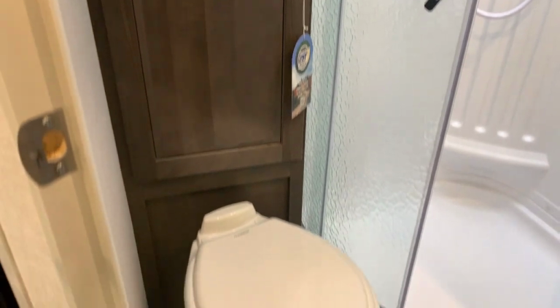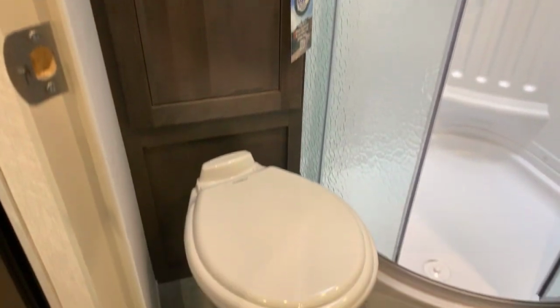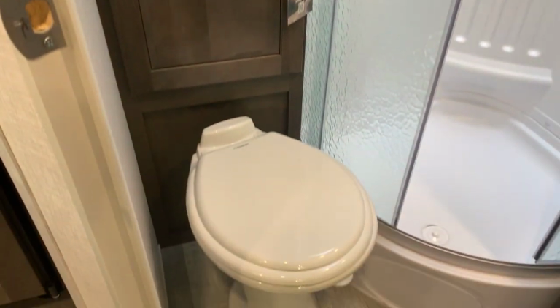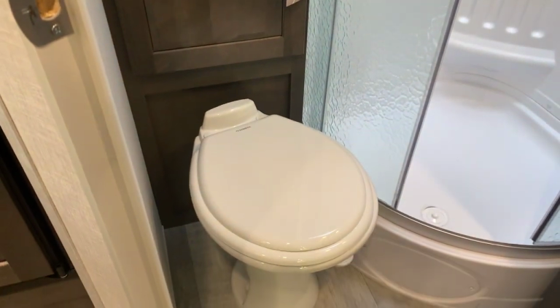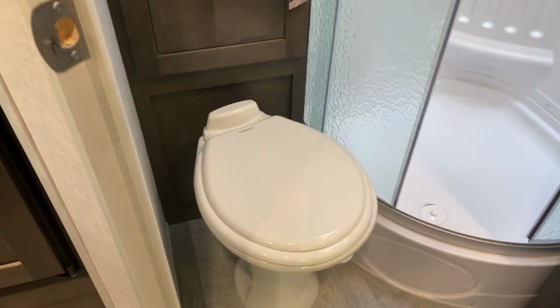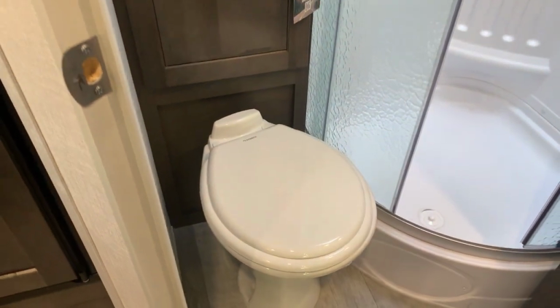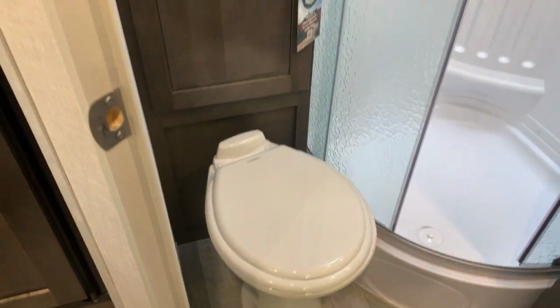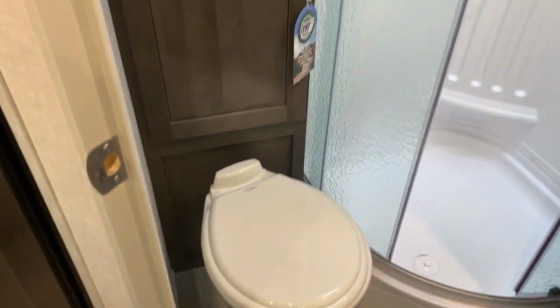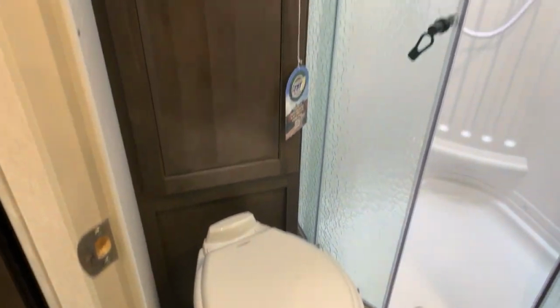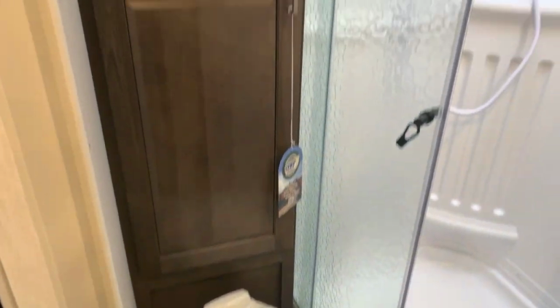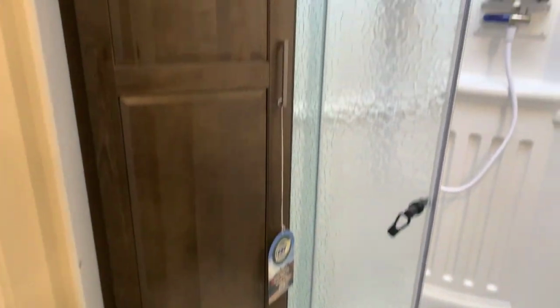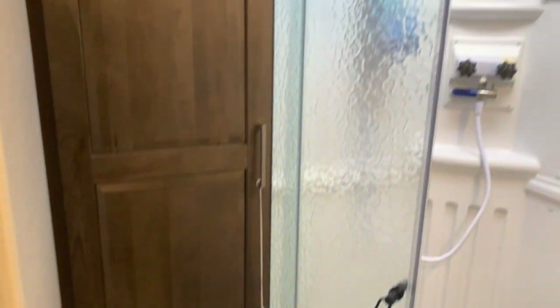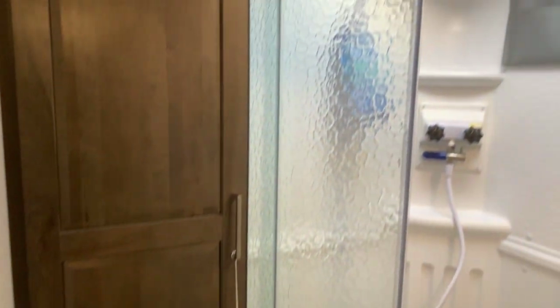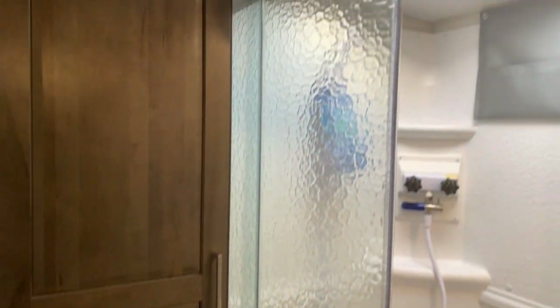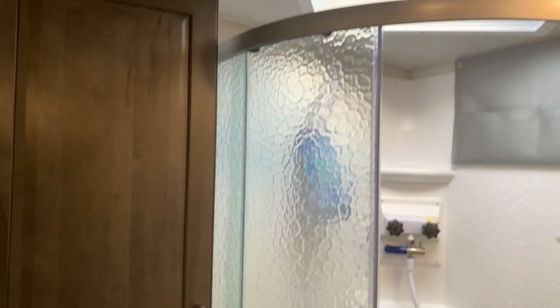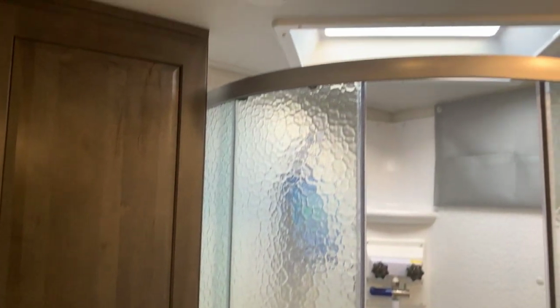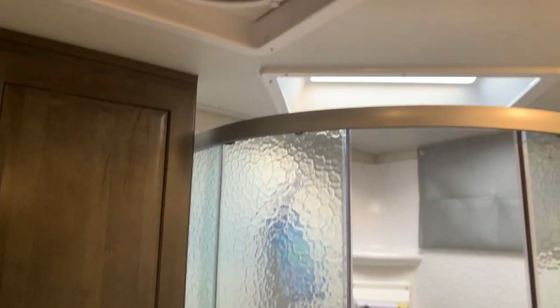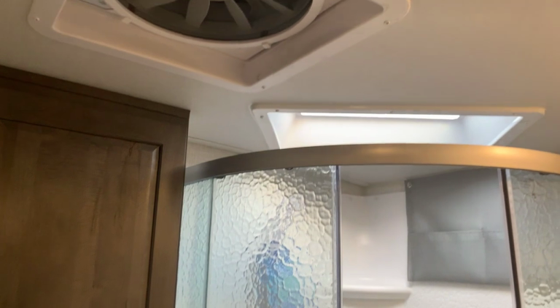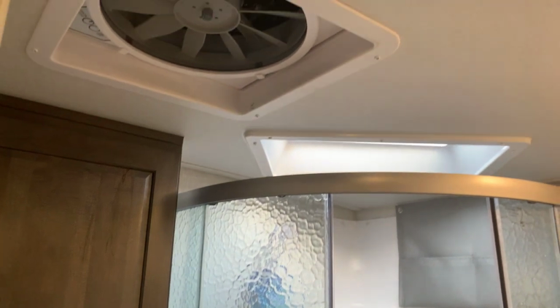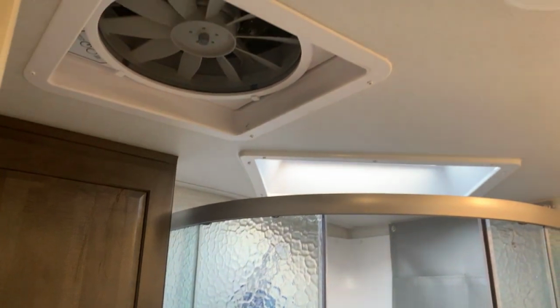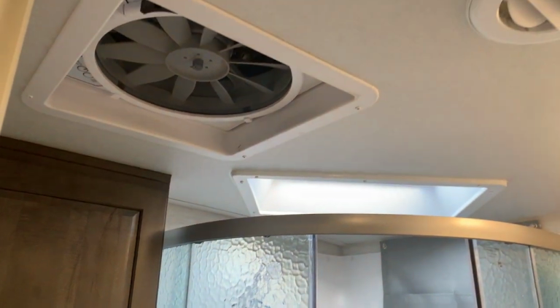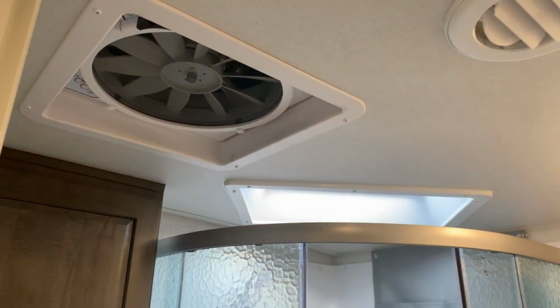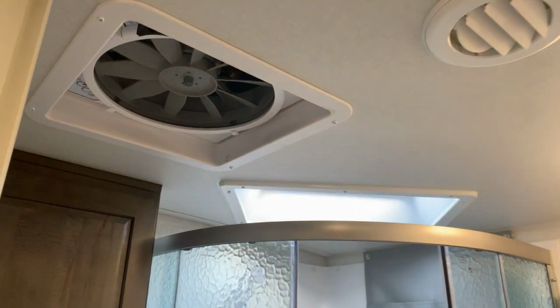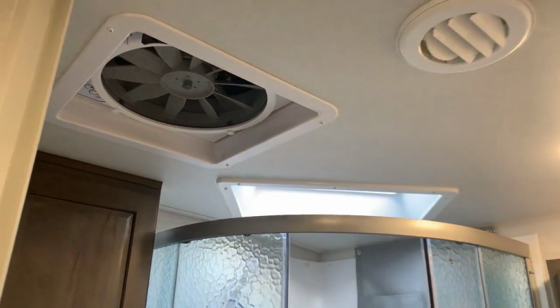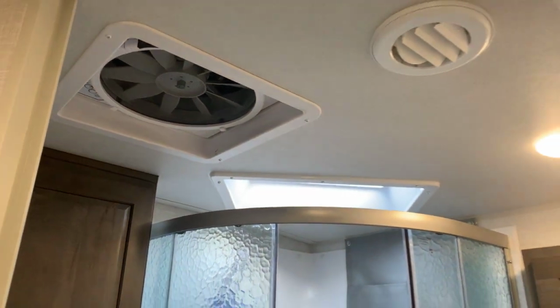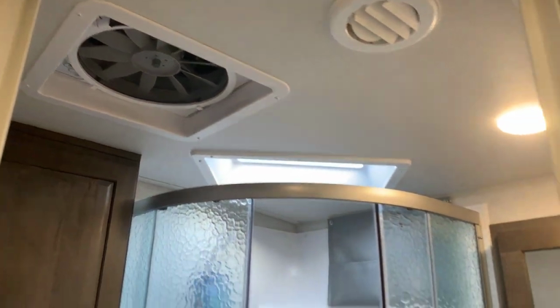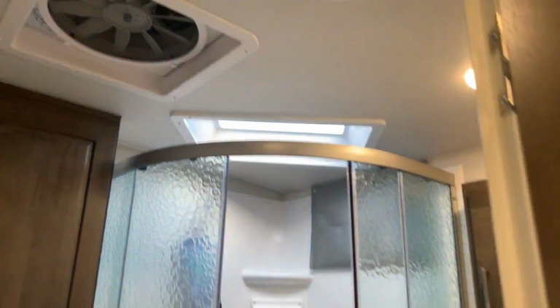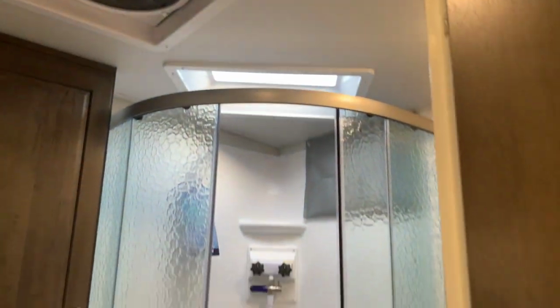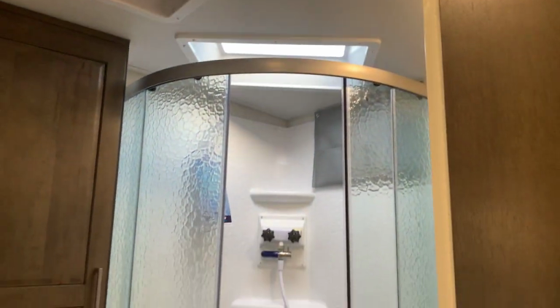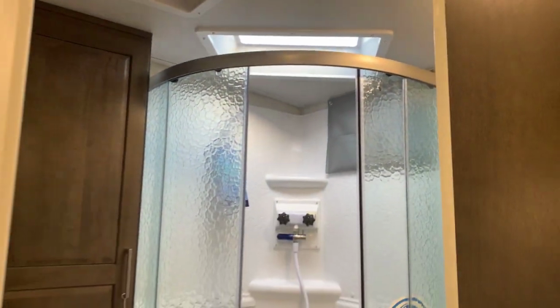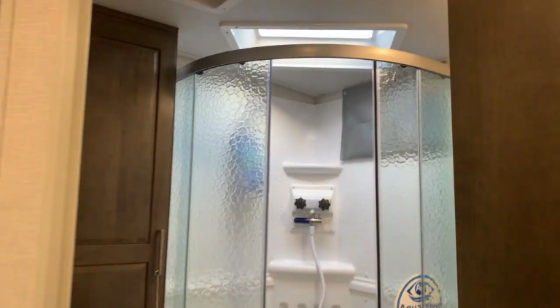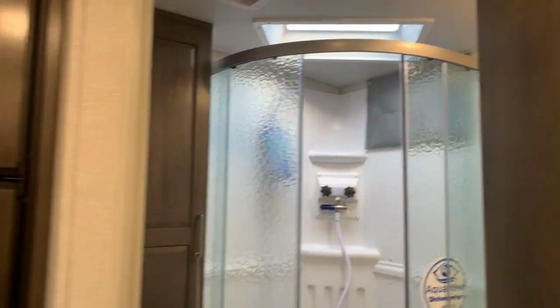Foot flush toilet, of course. And then a MaxAir fan and a big skylight in the ceiling. That's the bathroom.